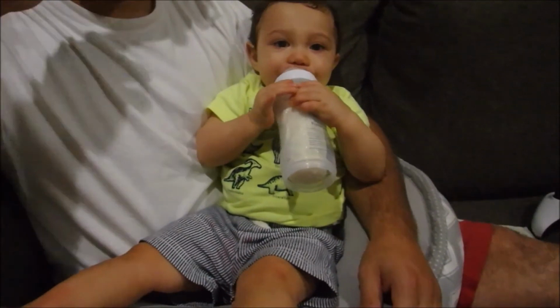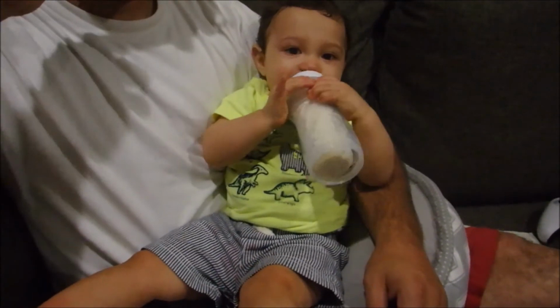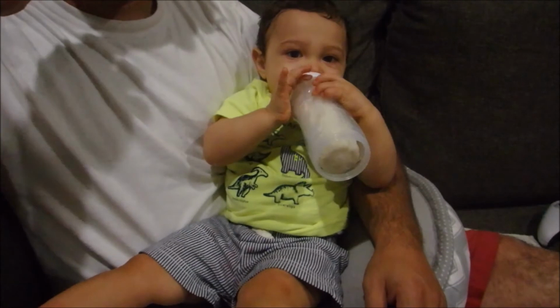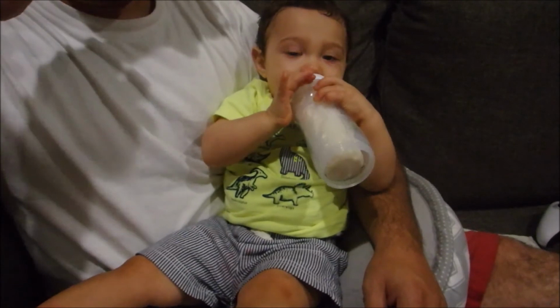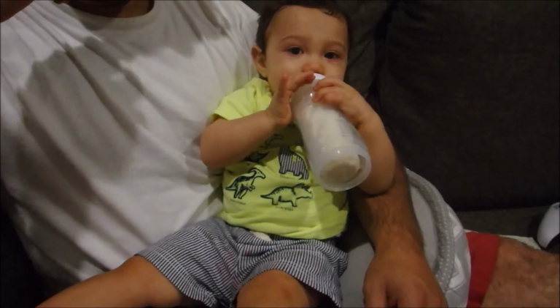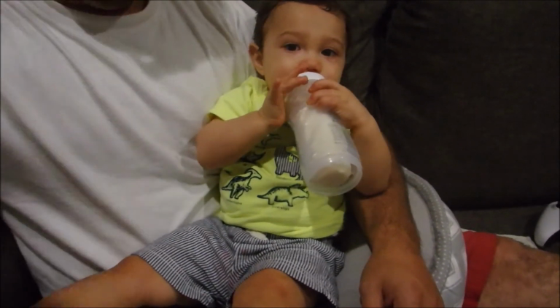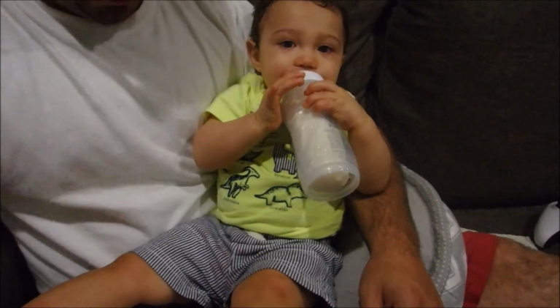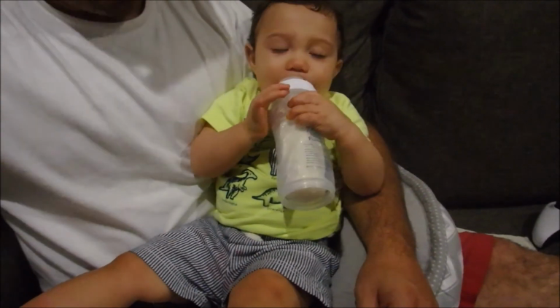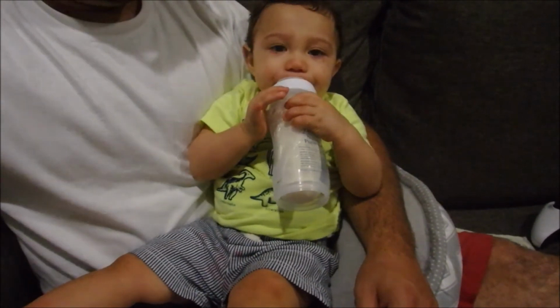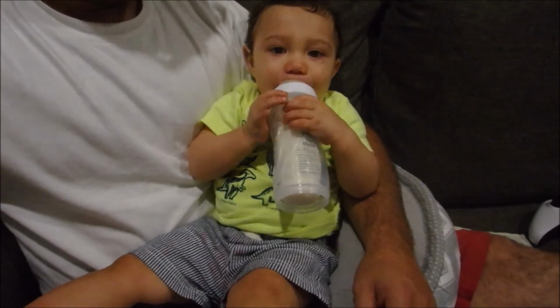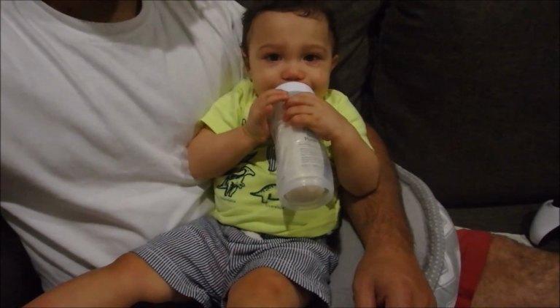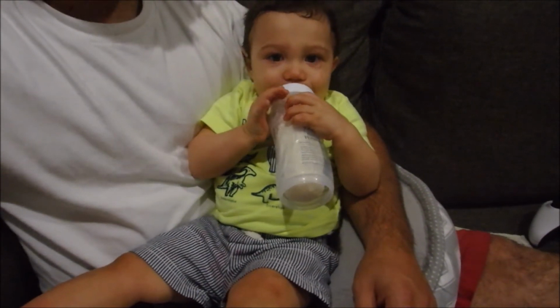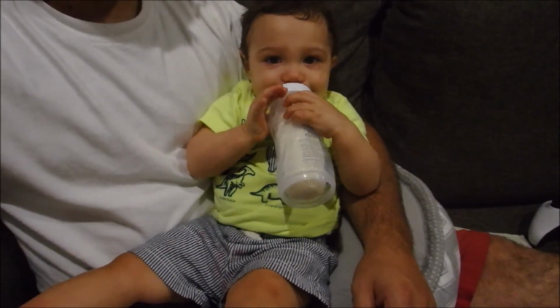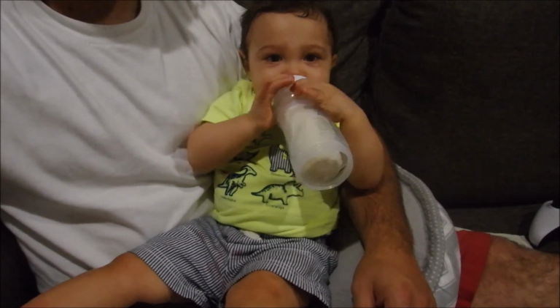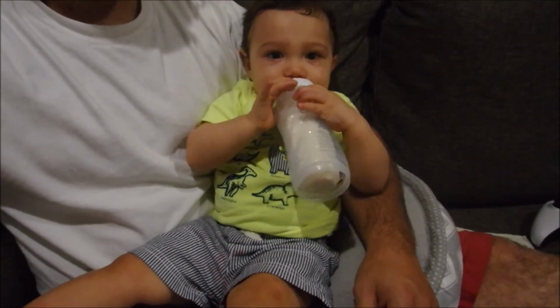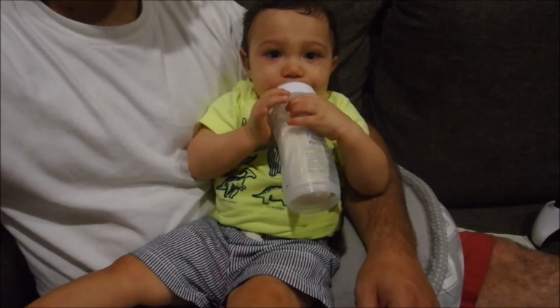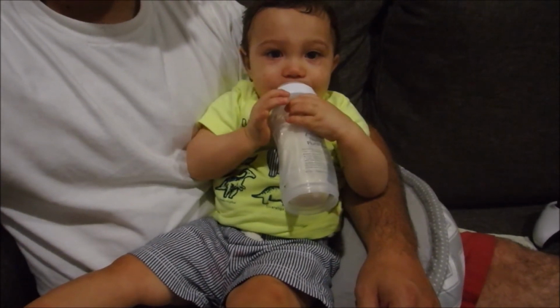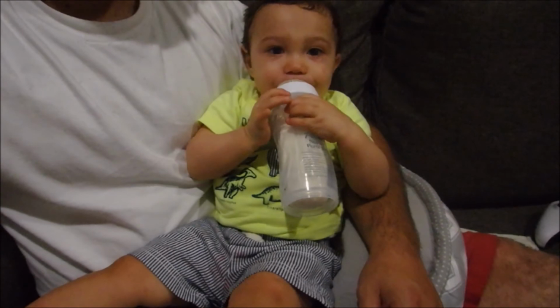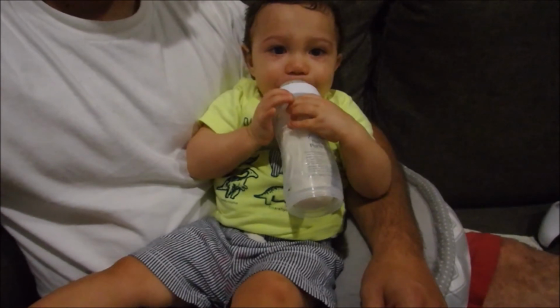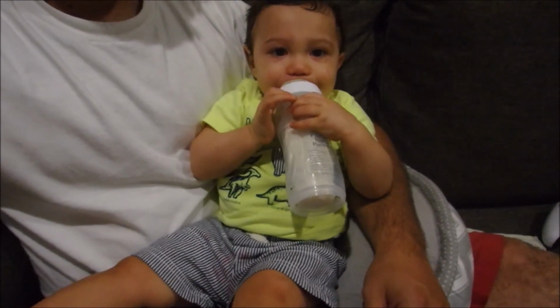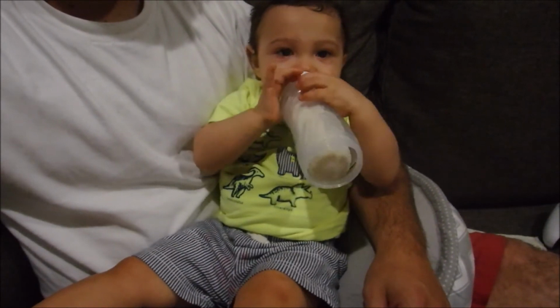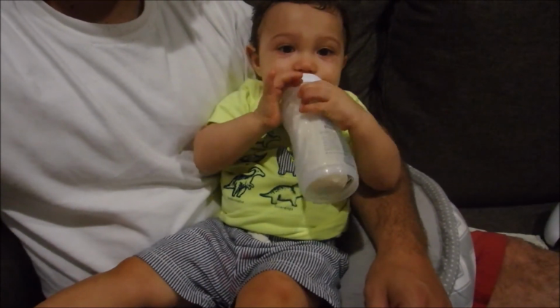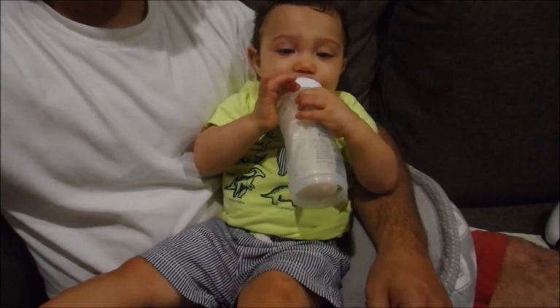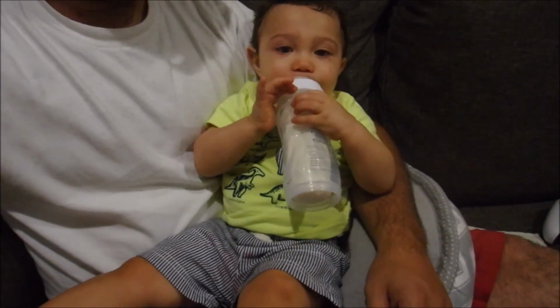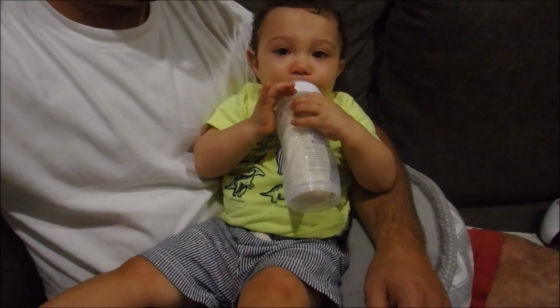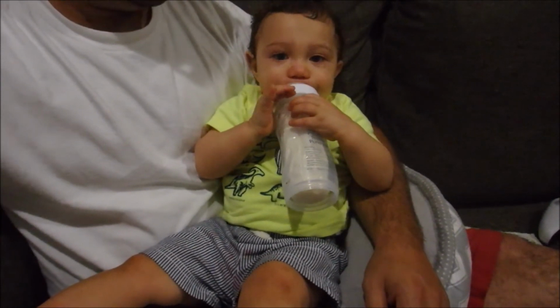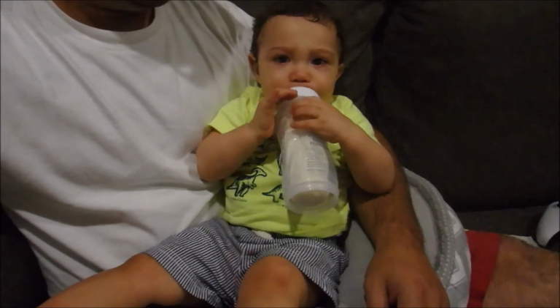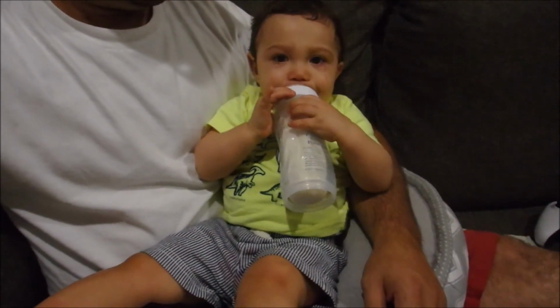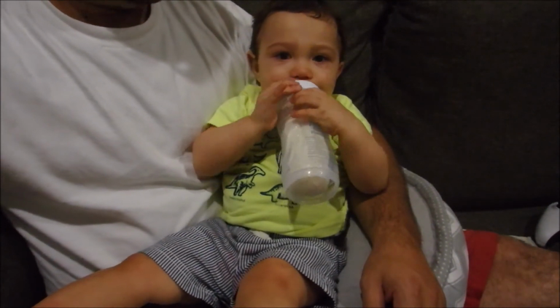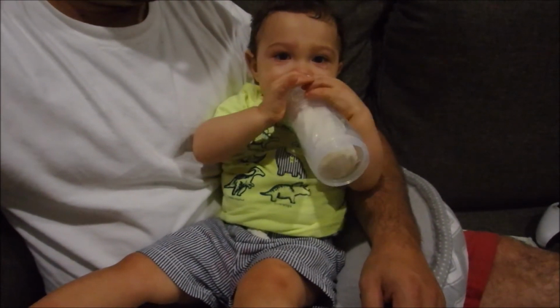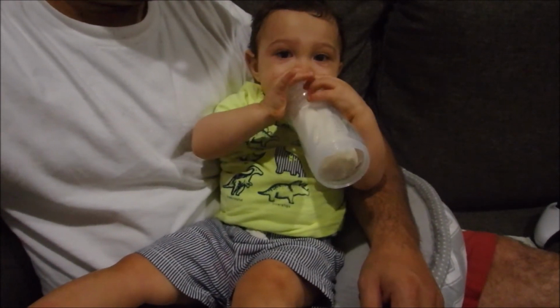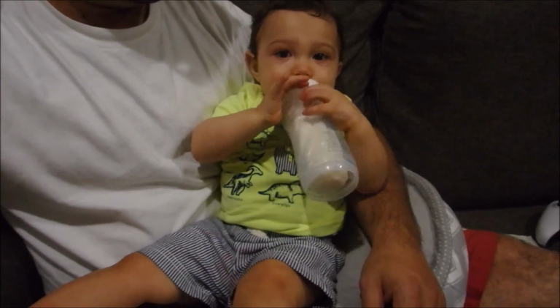So it's about 7:30 now and he just breastfed. He is having an 8 ounce formula bottle and this is the last thing he does before his bedtime routine, and then he's off to bed.